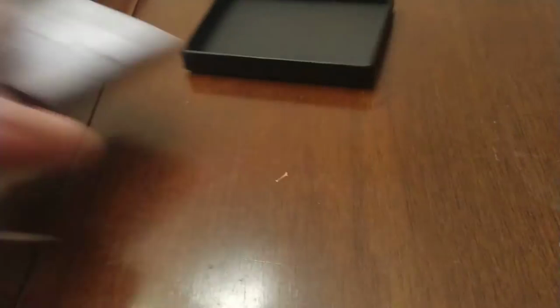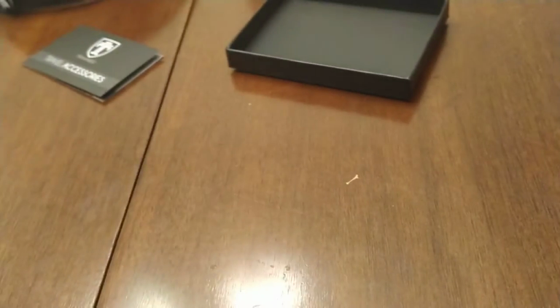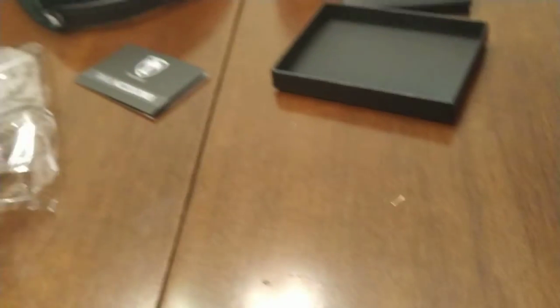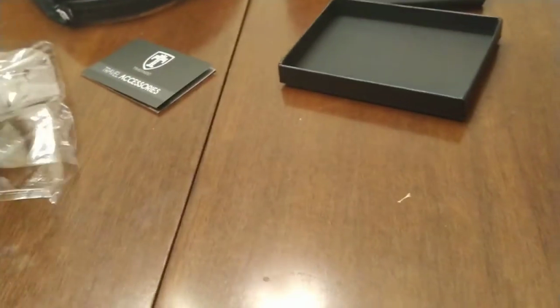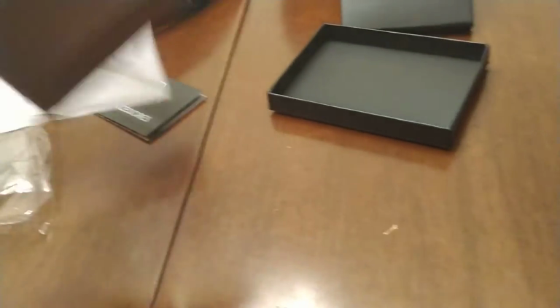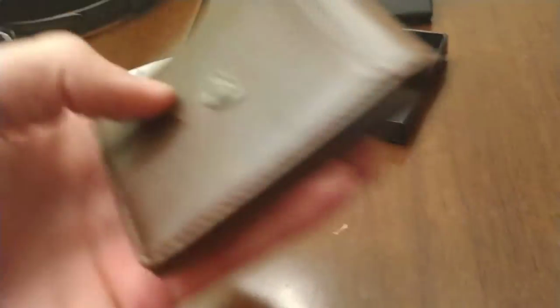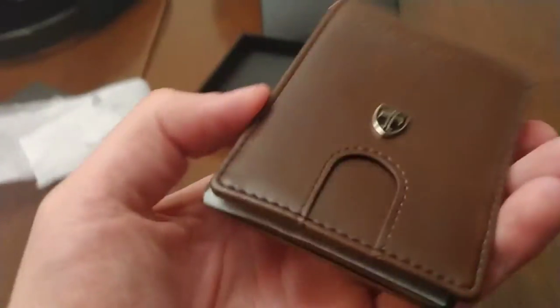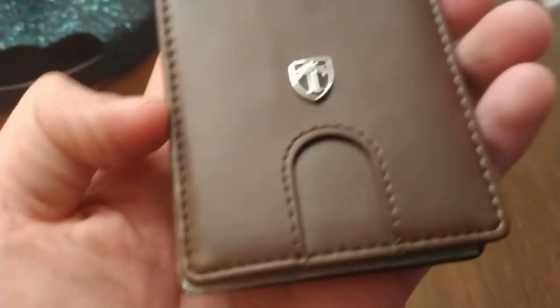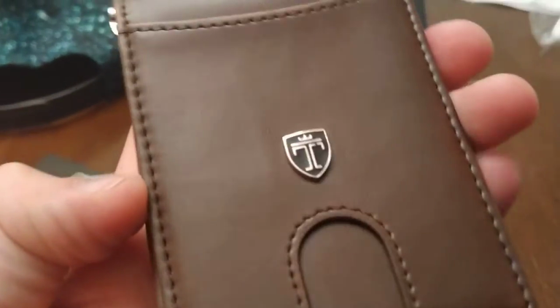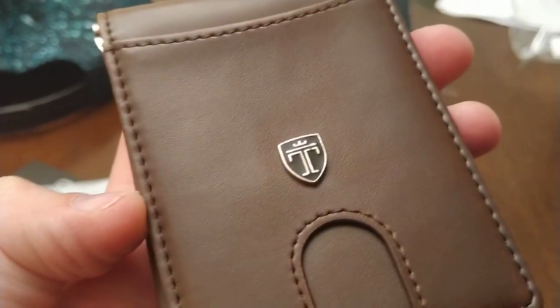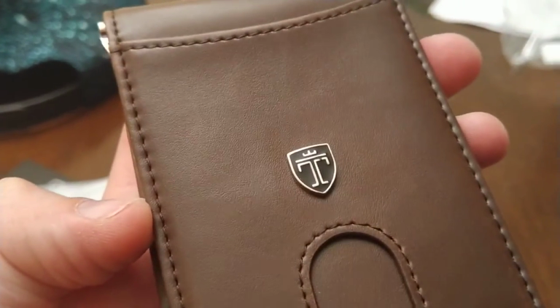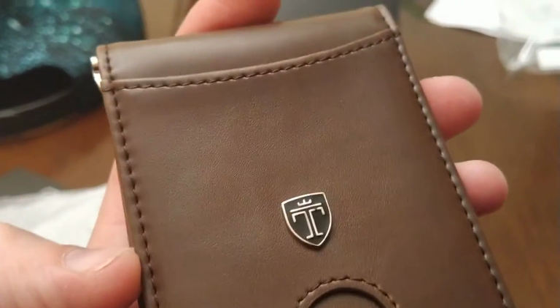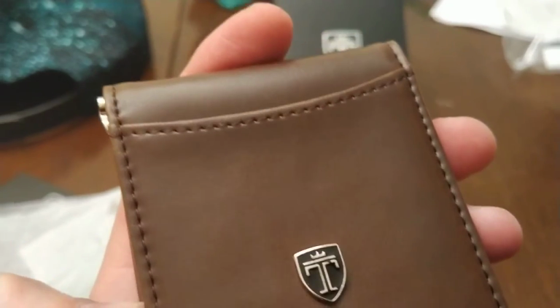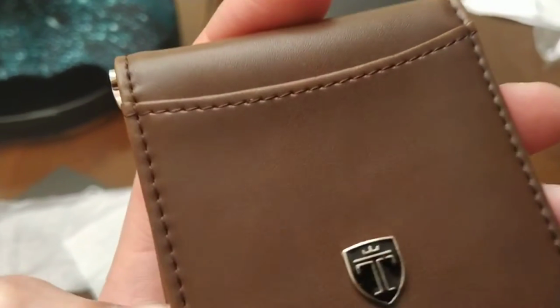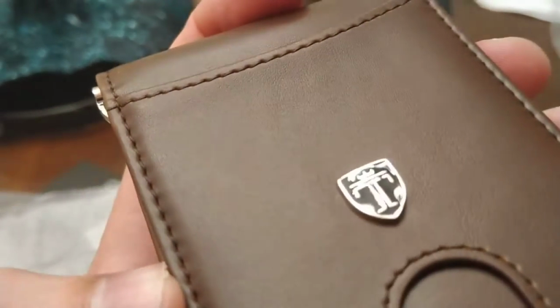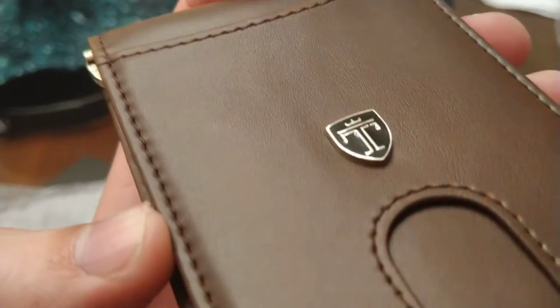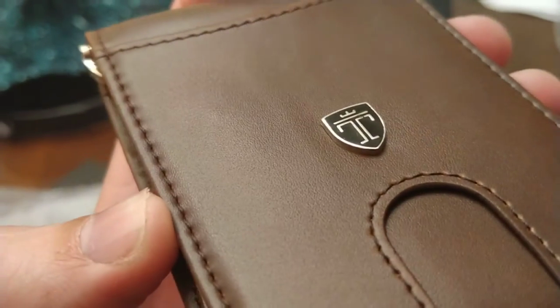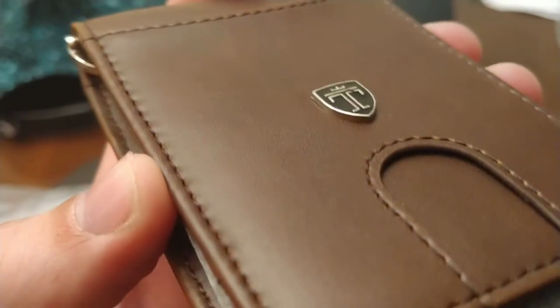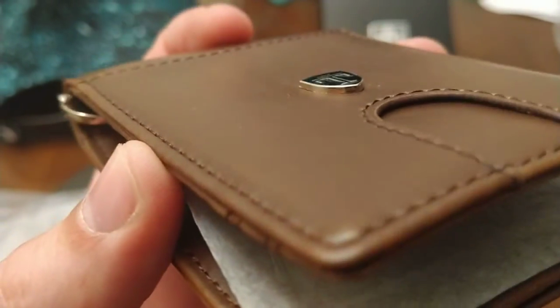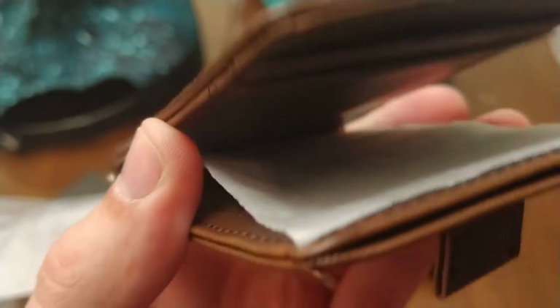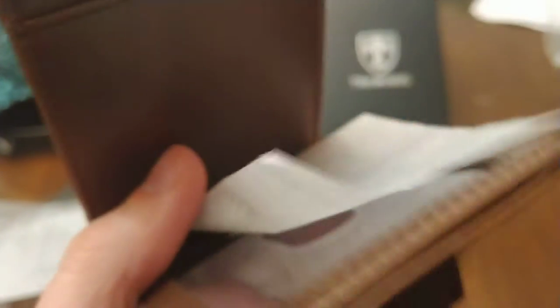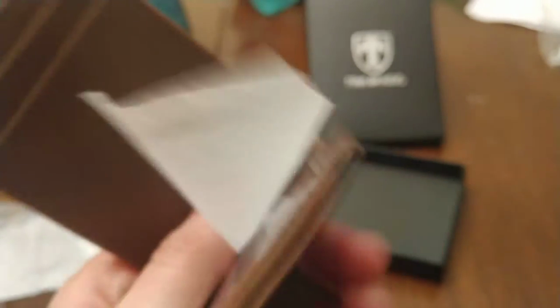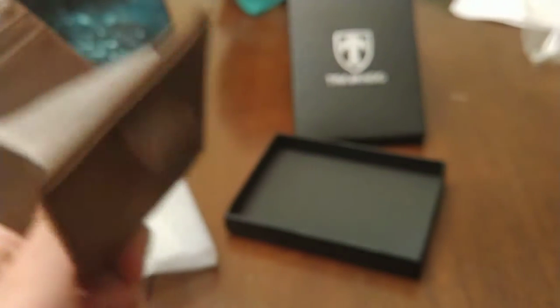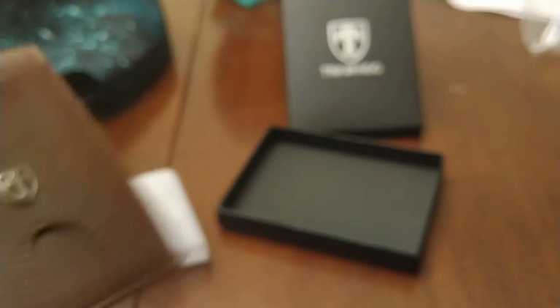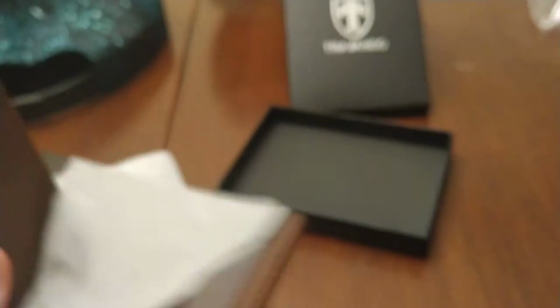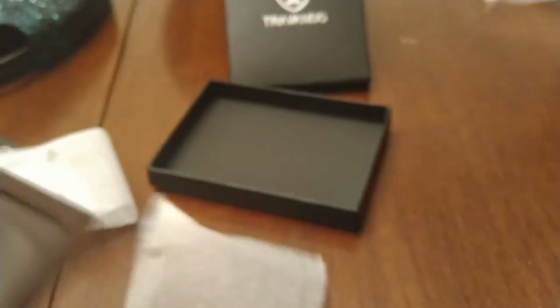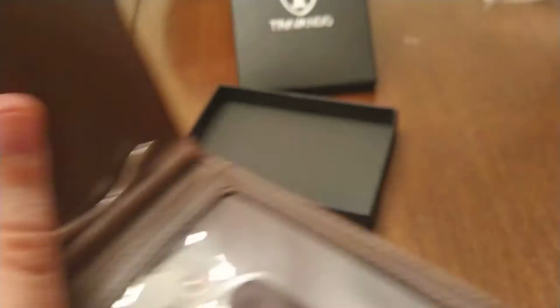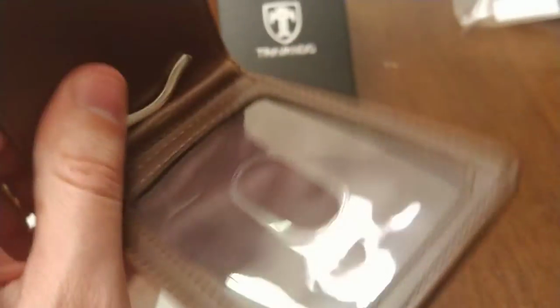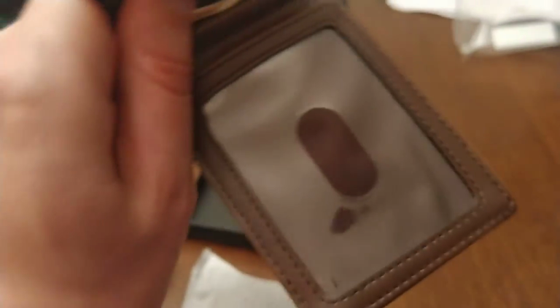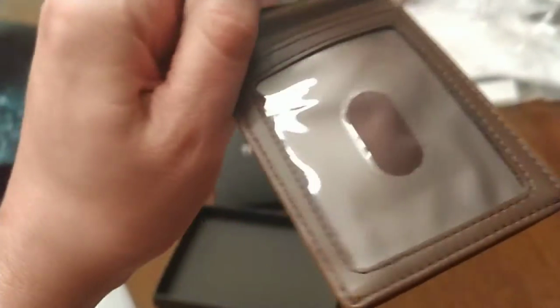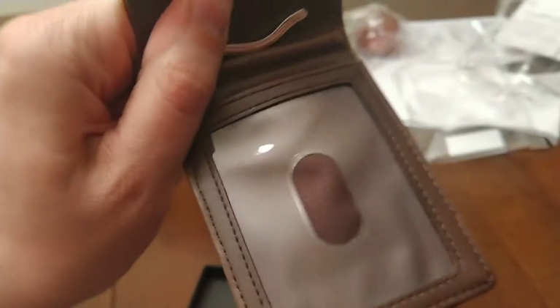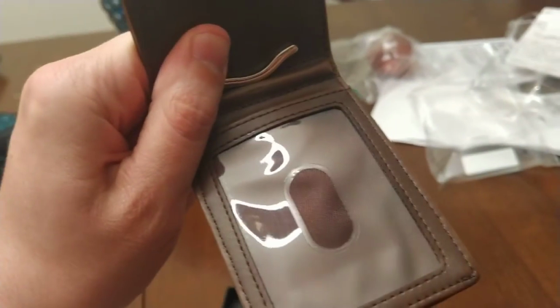We got a high-quality wallet right here. Let's take a look at this thing up close. Look at them beautiful features. I'll flip it open, and right here you can put your ID in there.